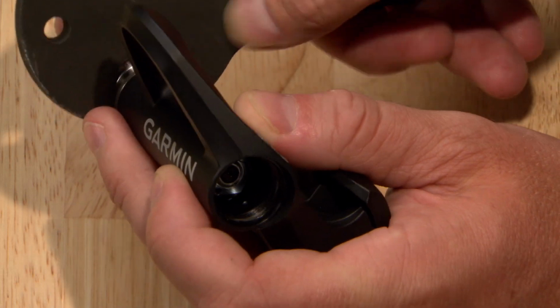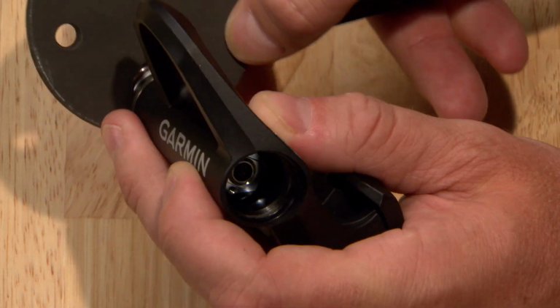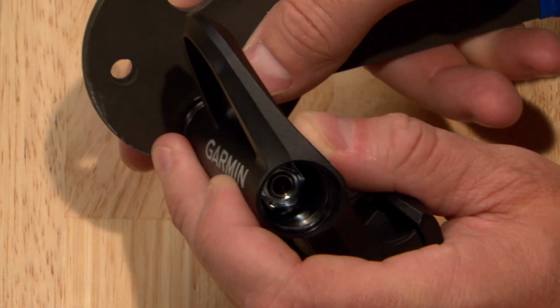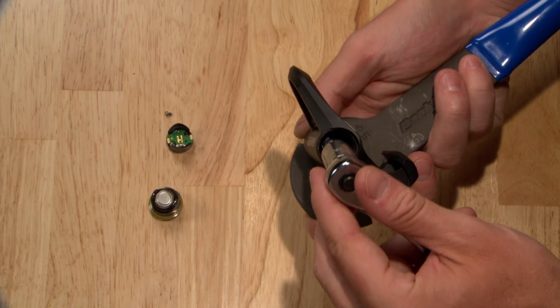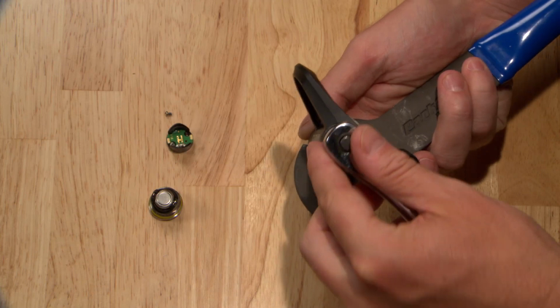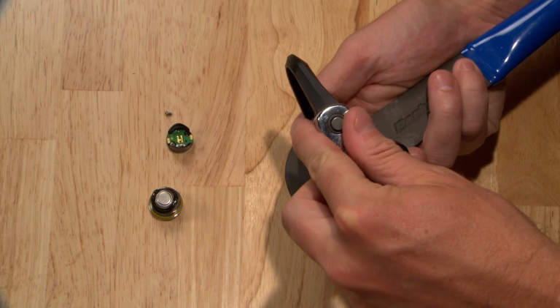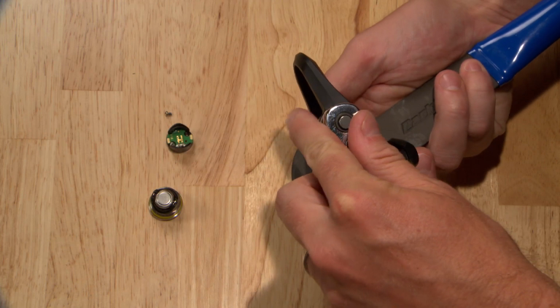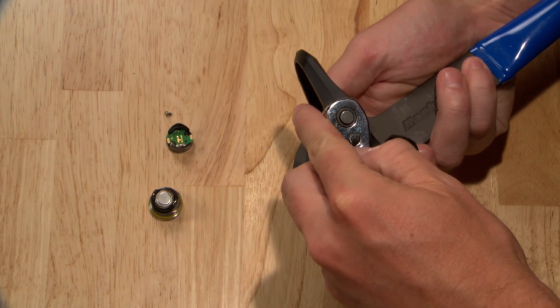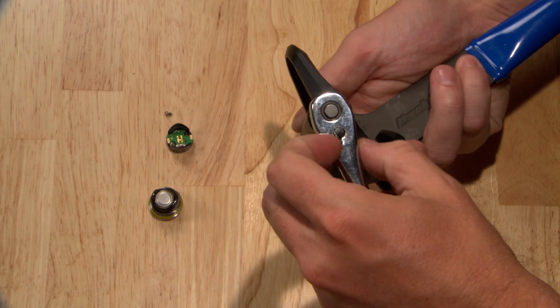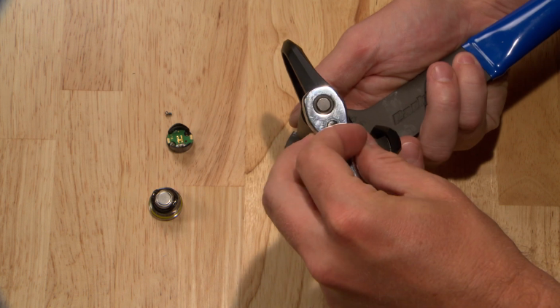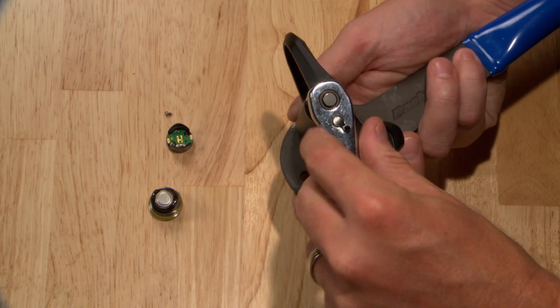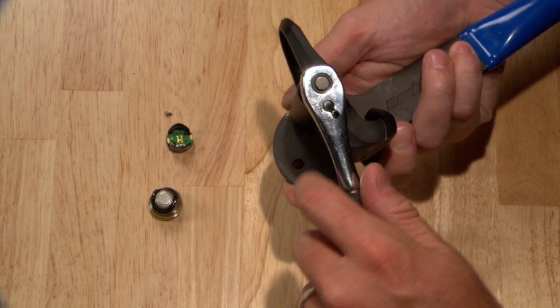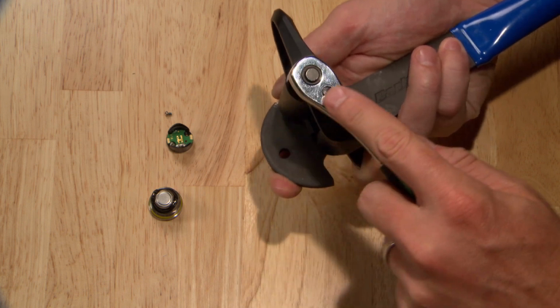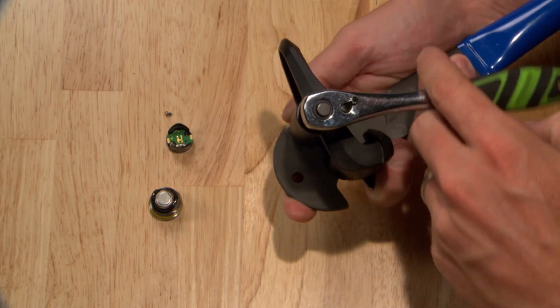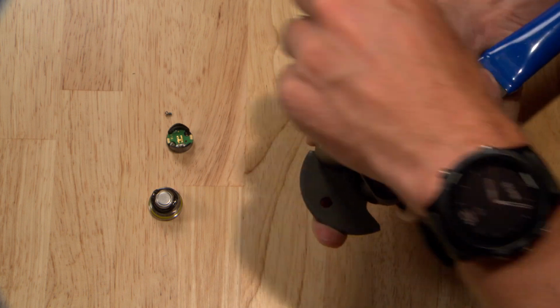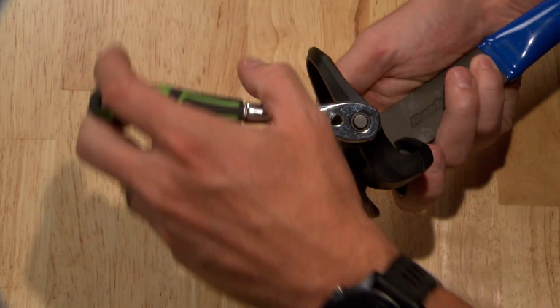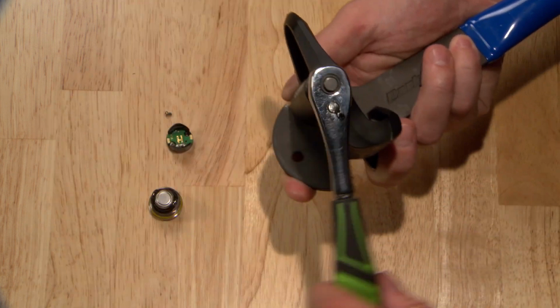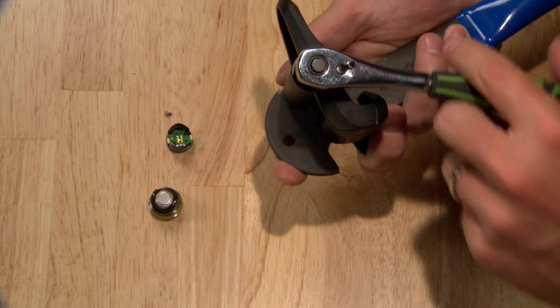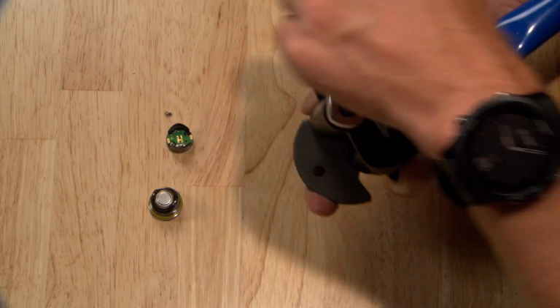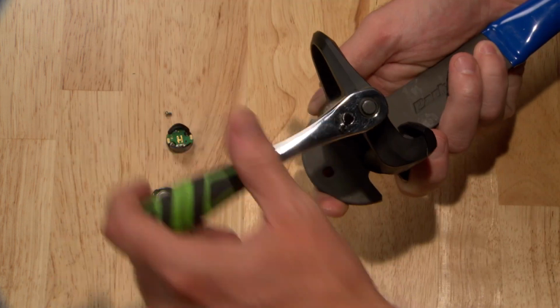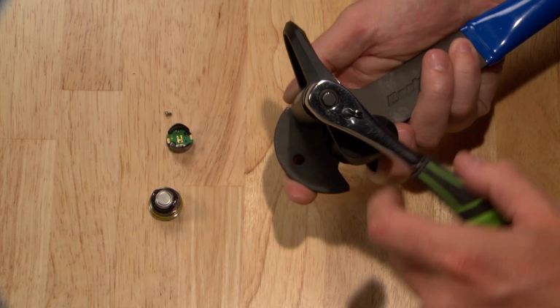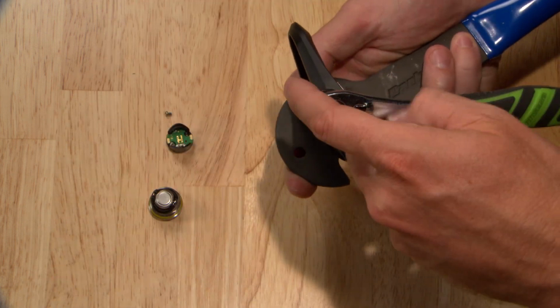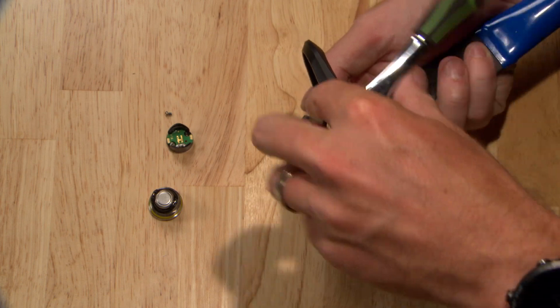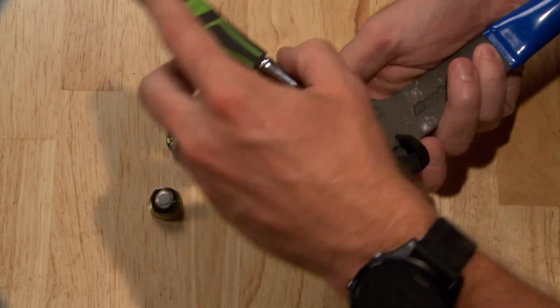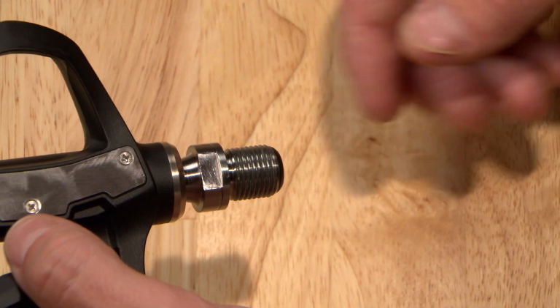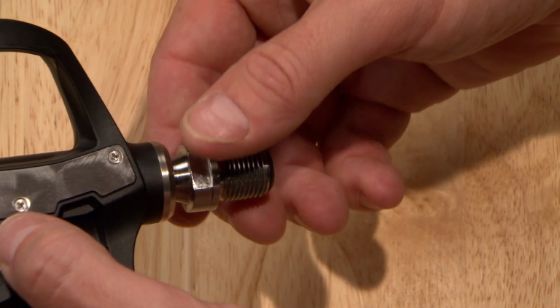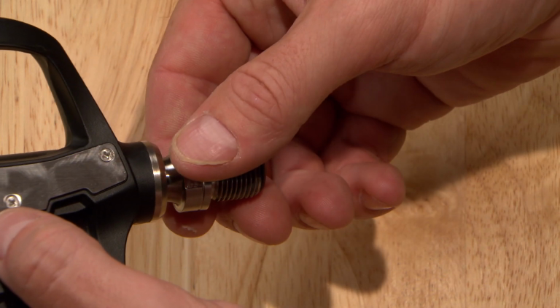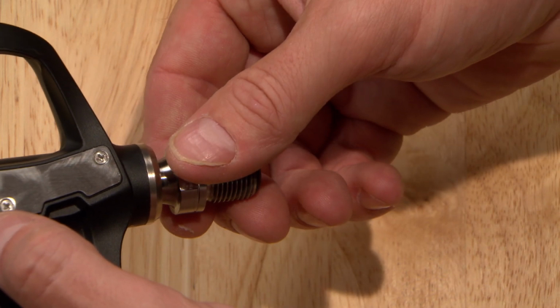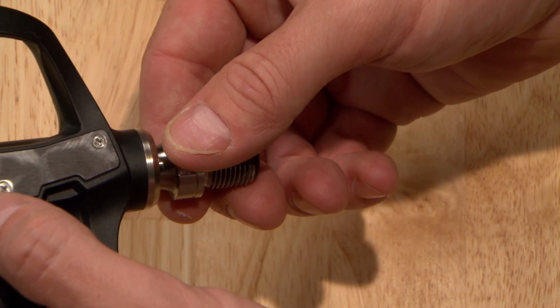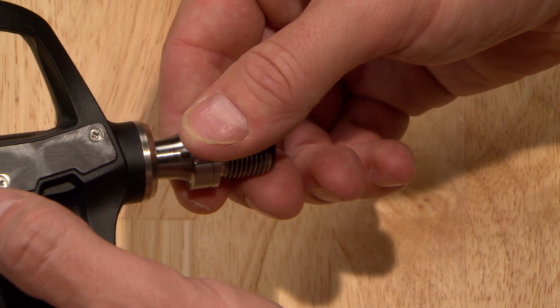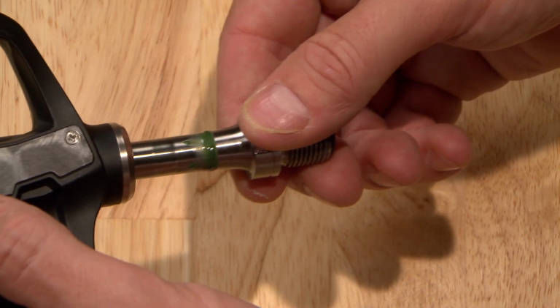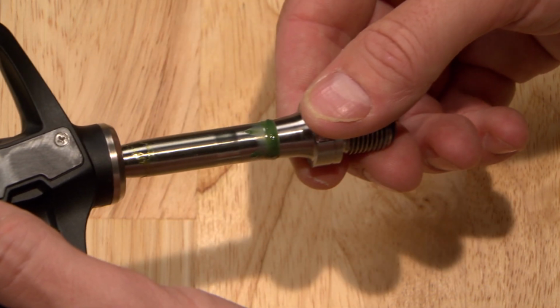Loosen the spindle nut with a 12mm socket on a quarter inch drive by turning it to the left. Use a pedal wrench to keep the spindle from rotating. Slide out the spindle.